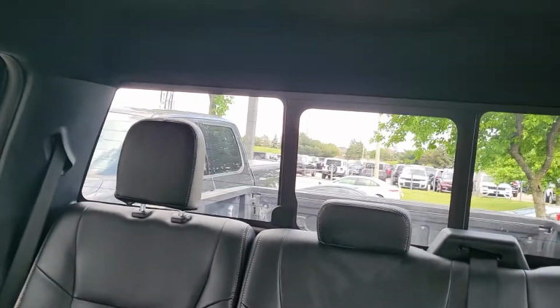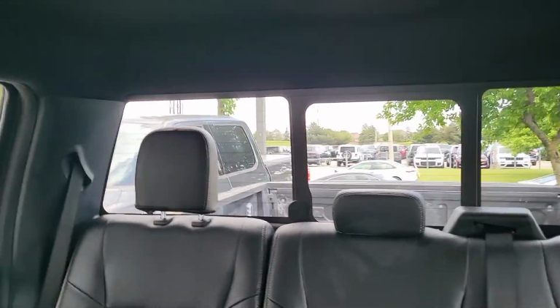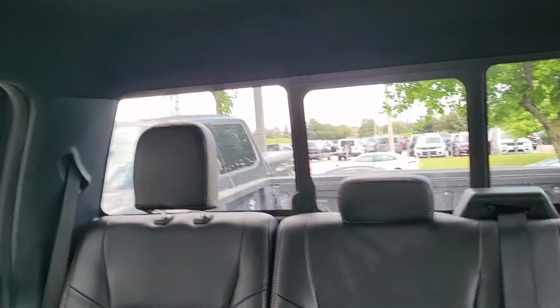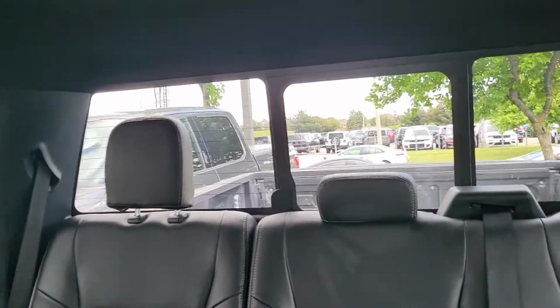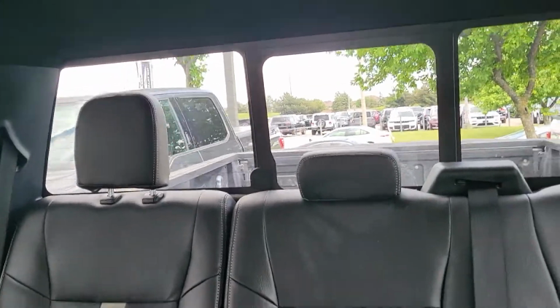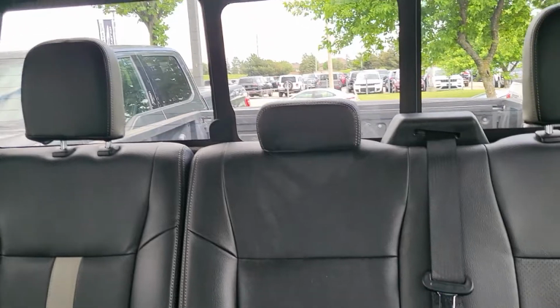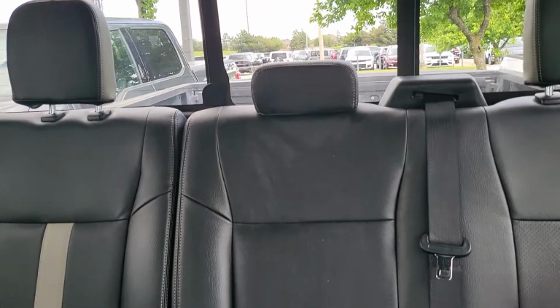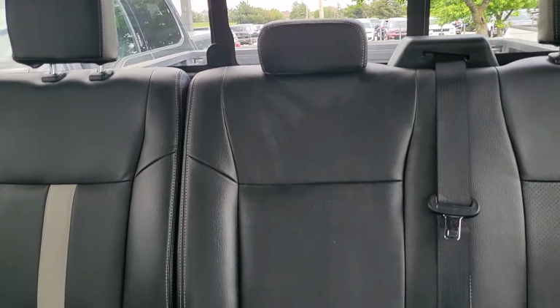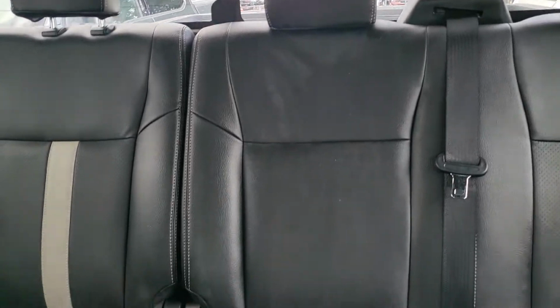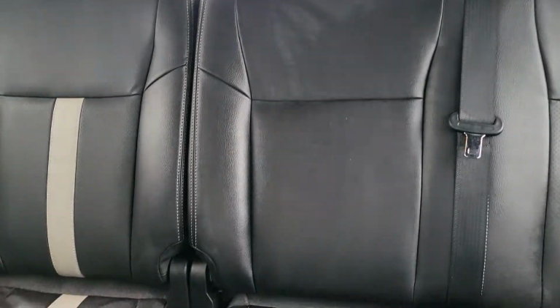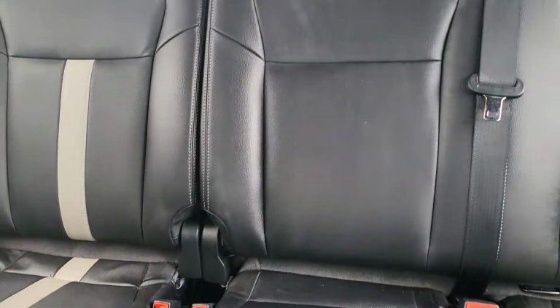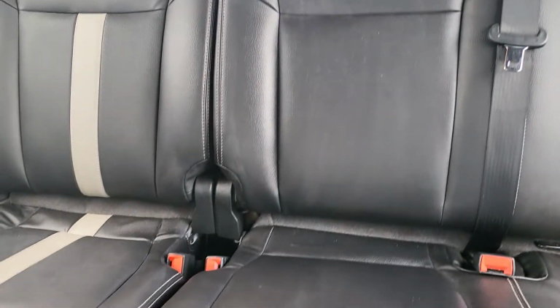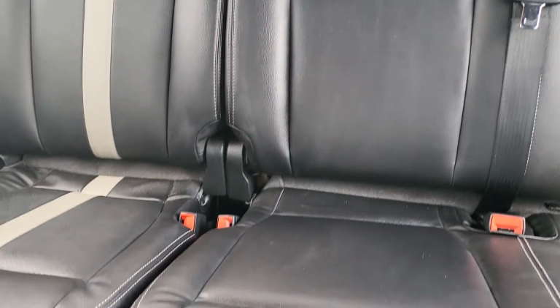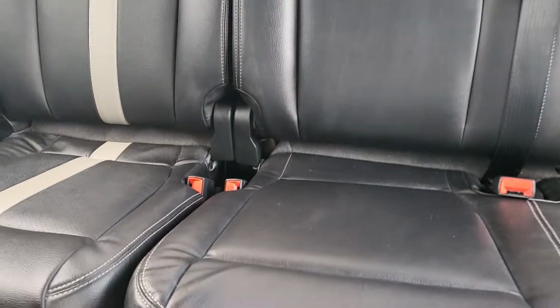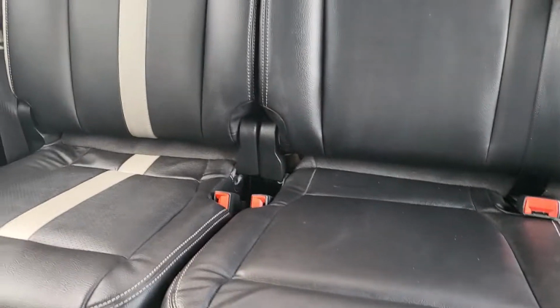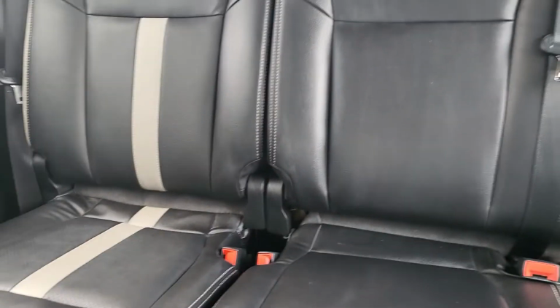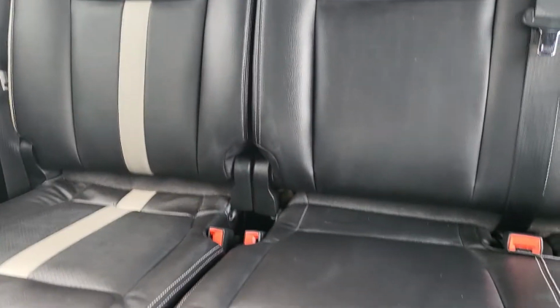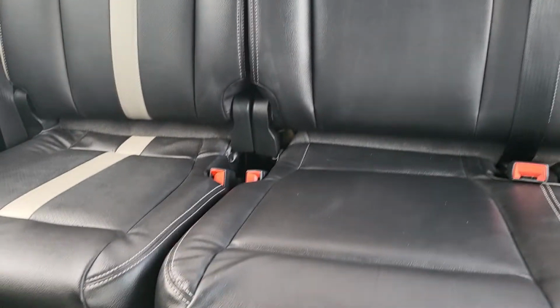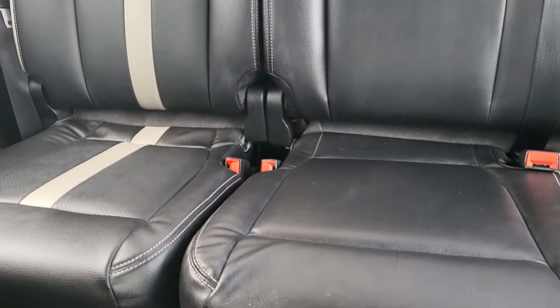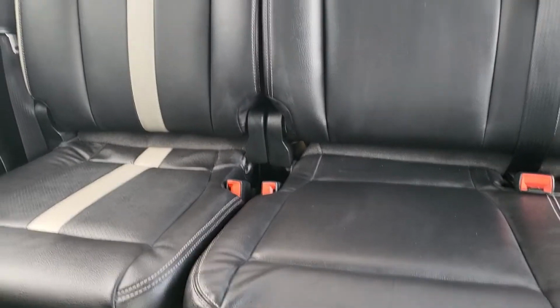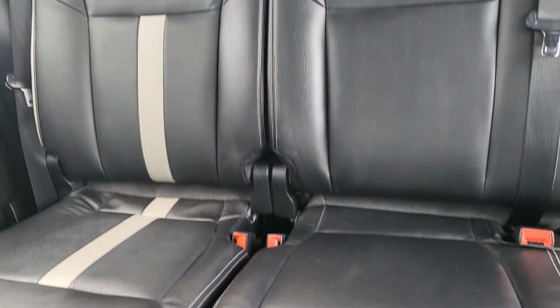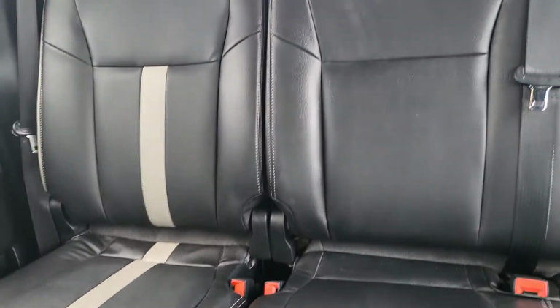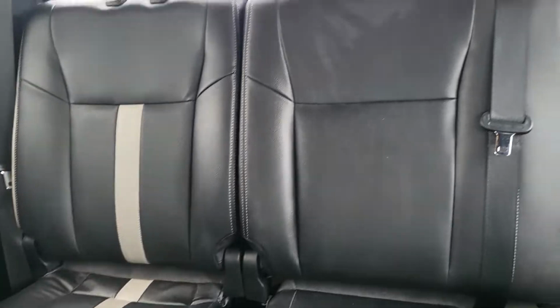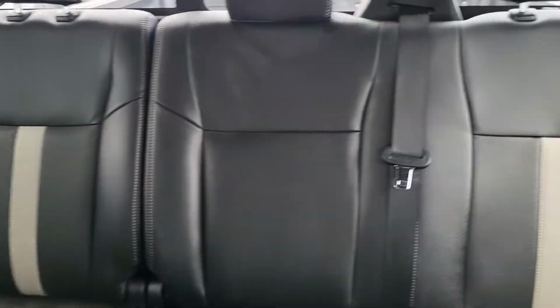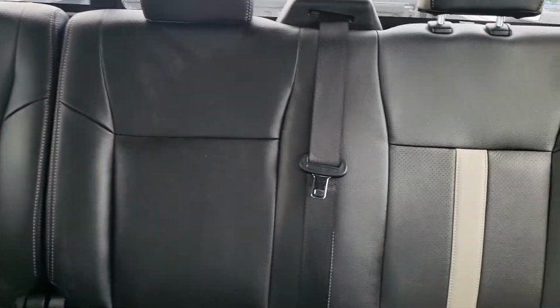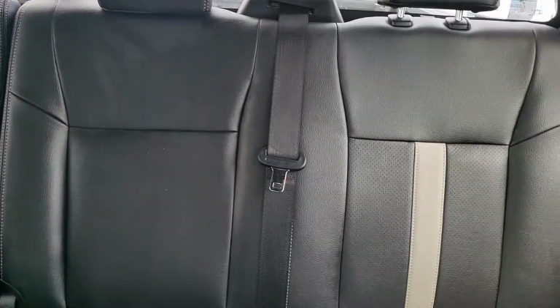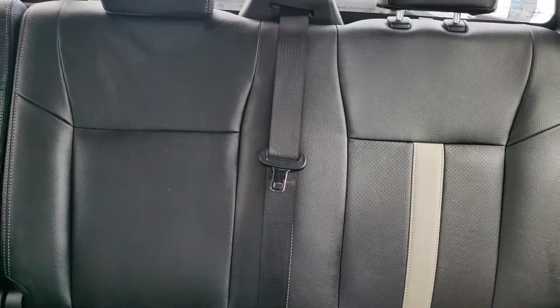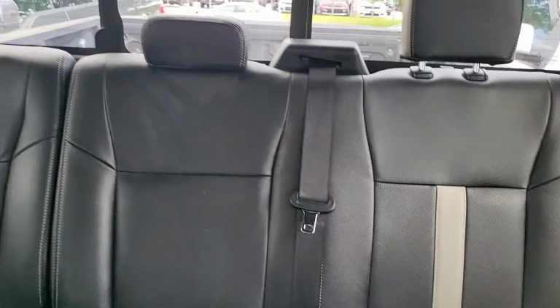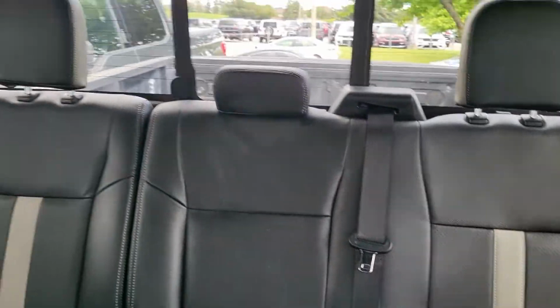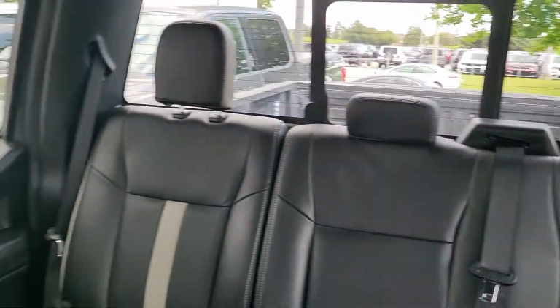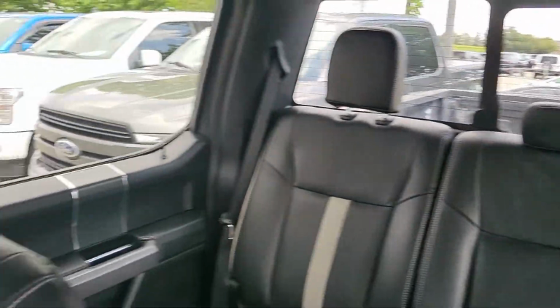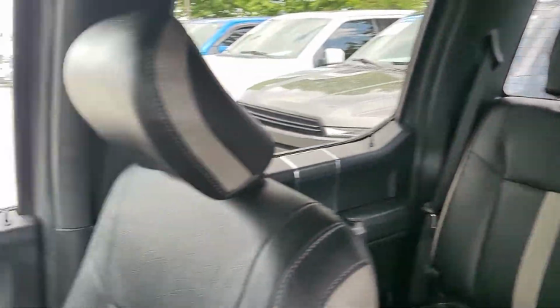You have your rear slider. Leather seats in the back as well, and you also have your all-weather mats.